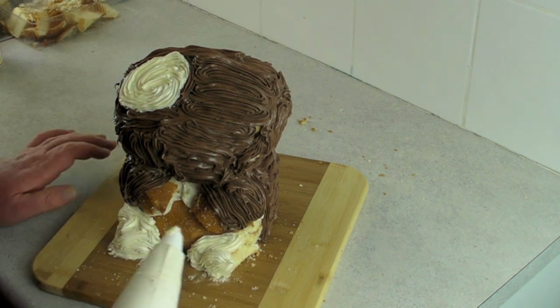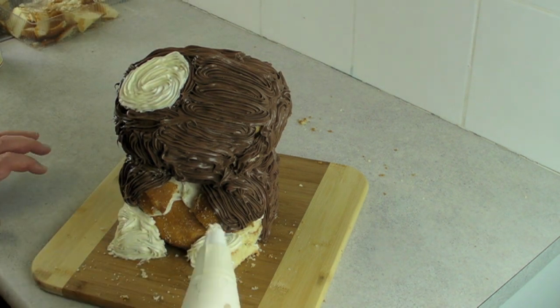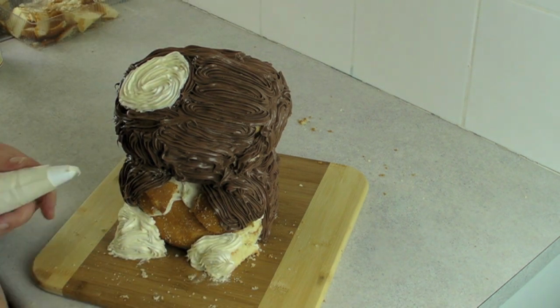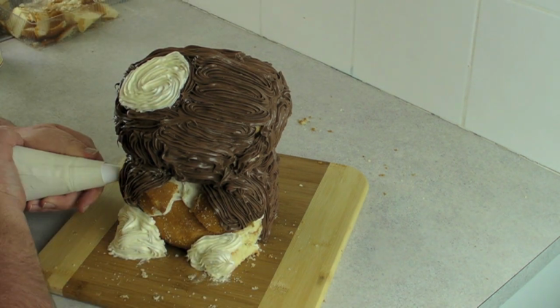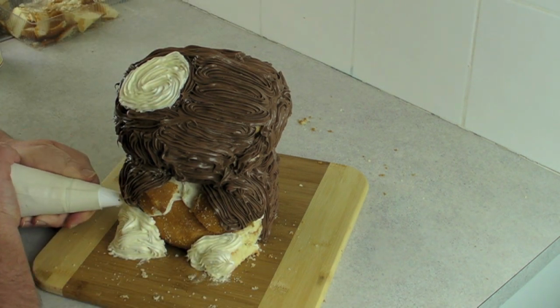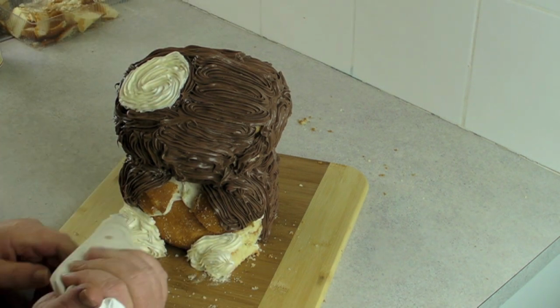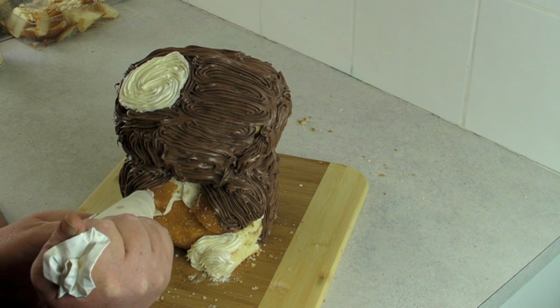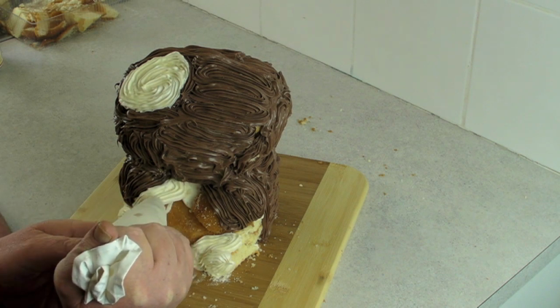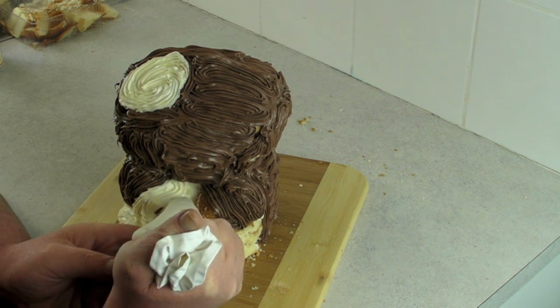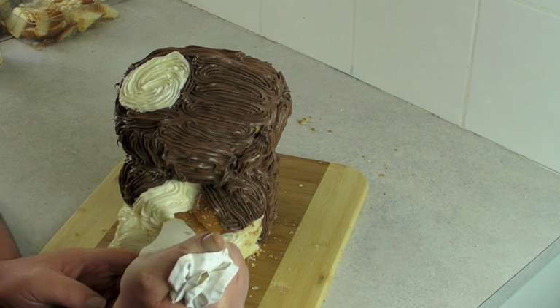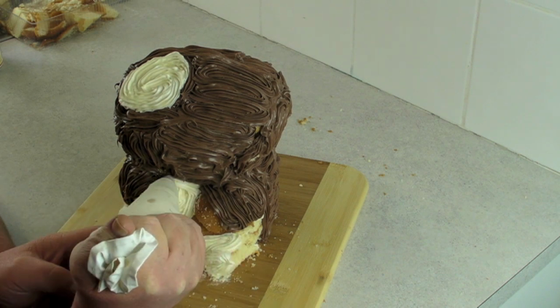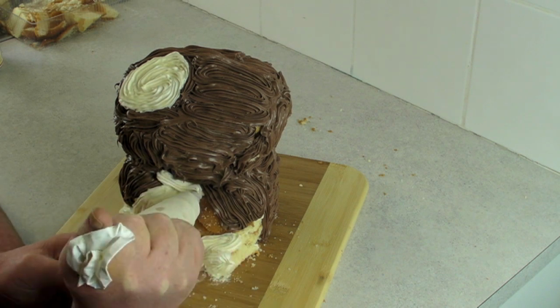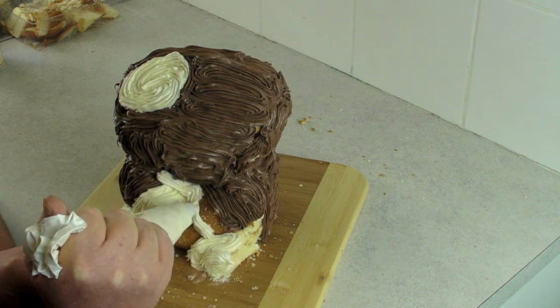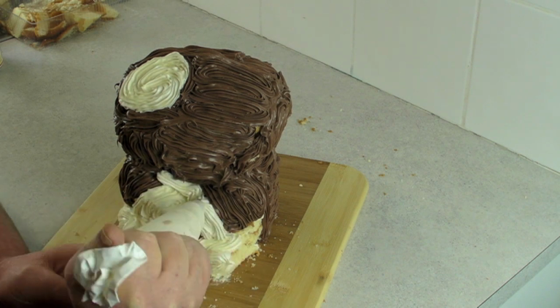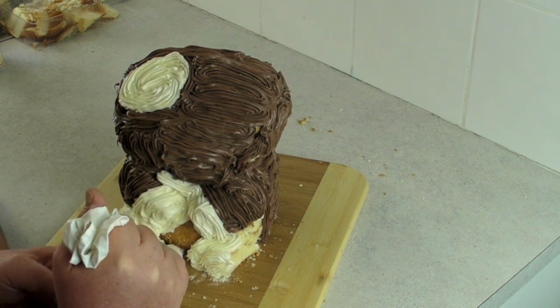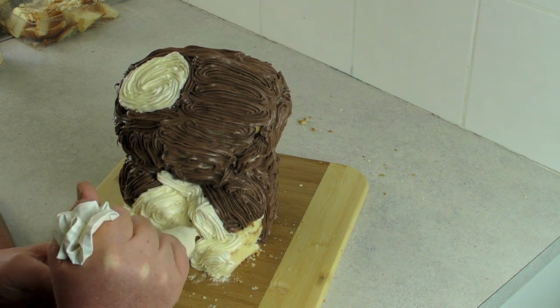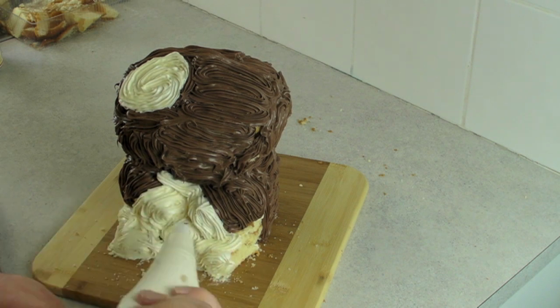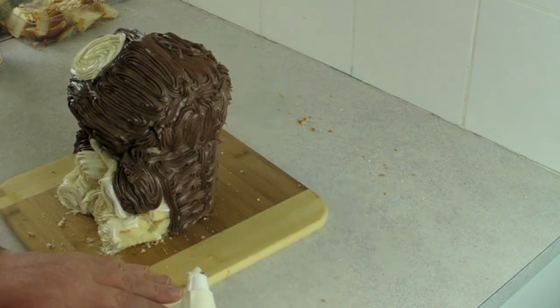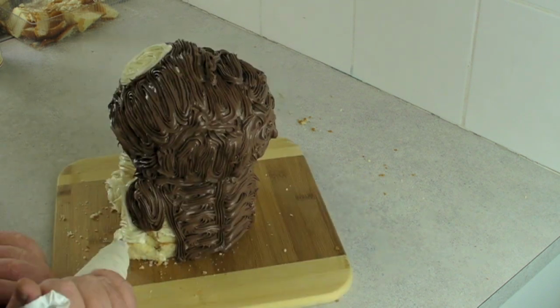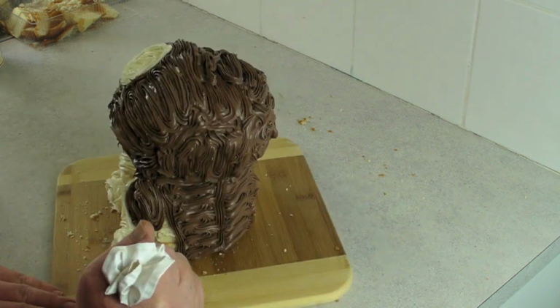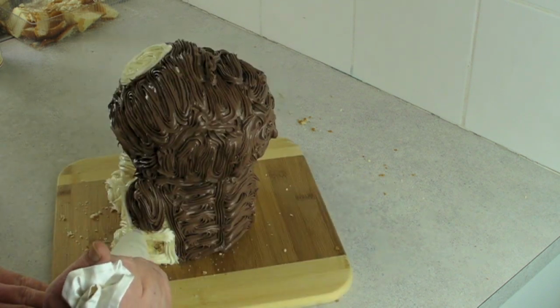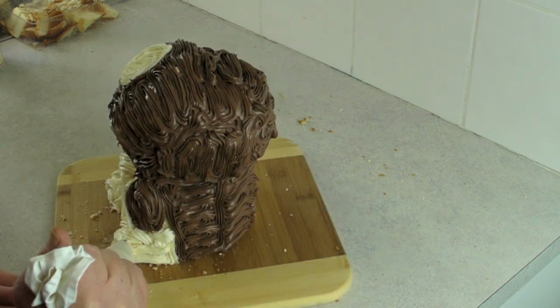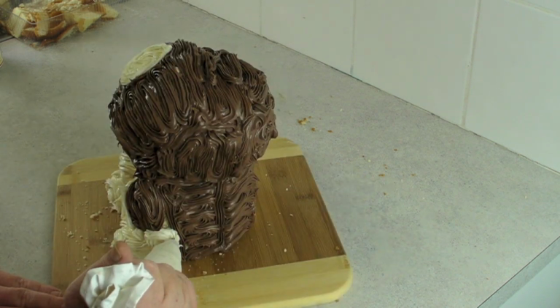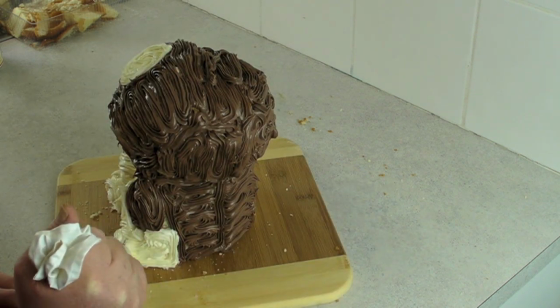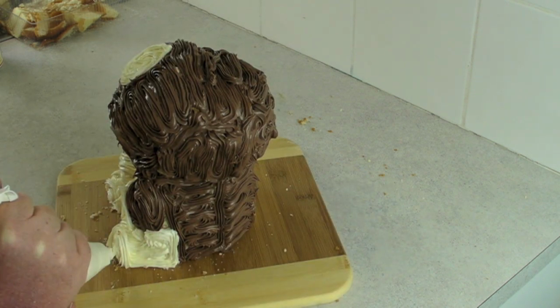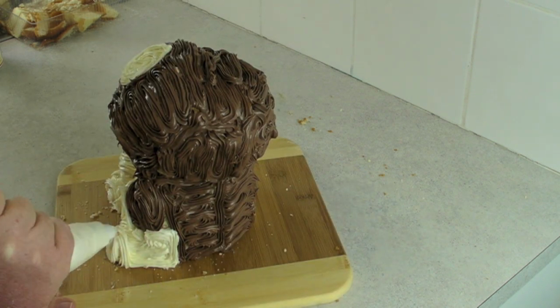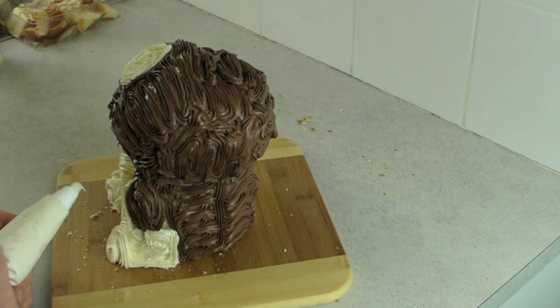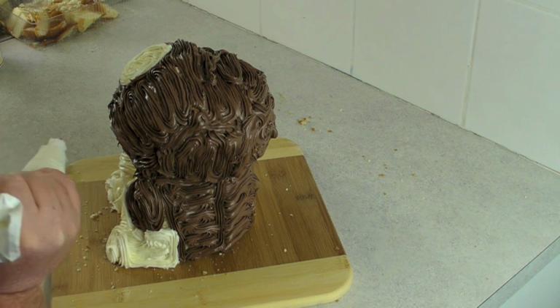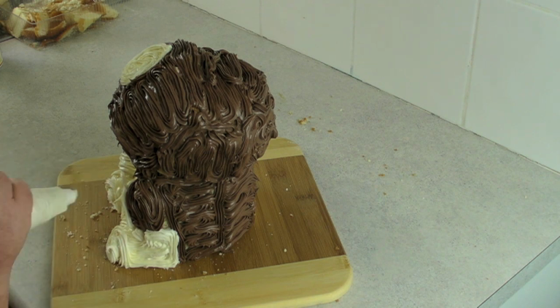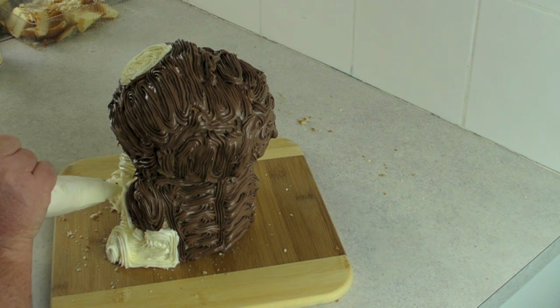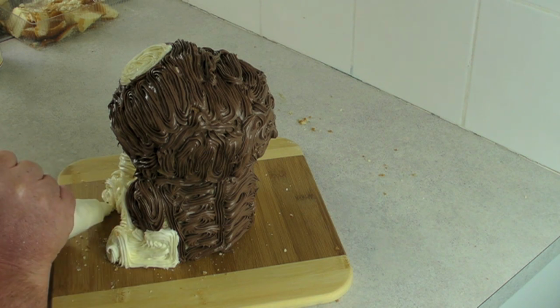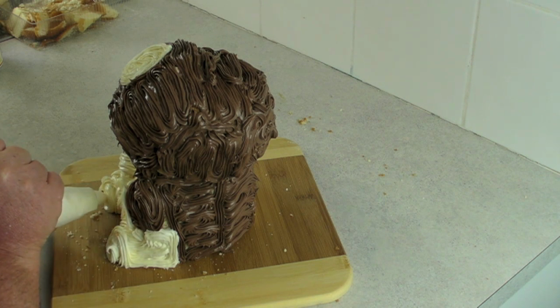Using your white, go and fill him in where you need the white fur. Like I said, don't spend too much time on it — just make sure it's stuck on well.